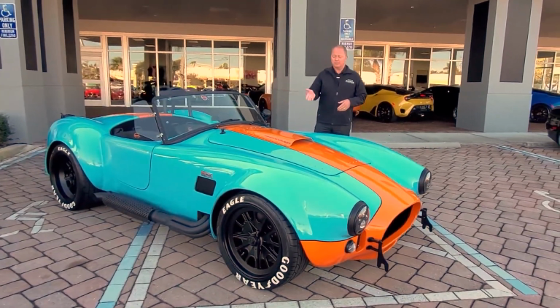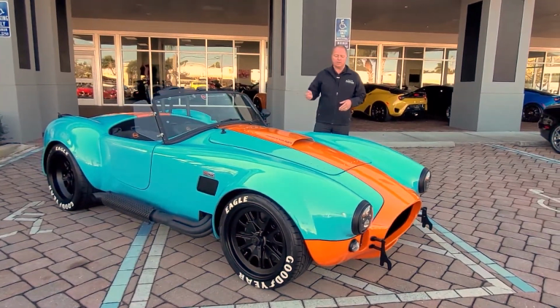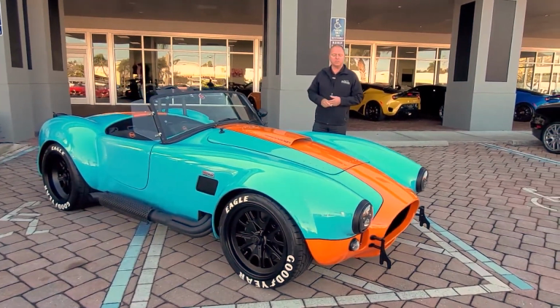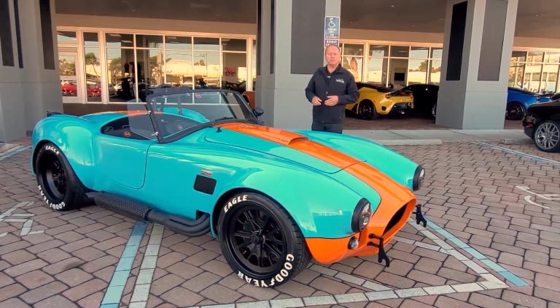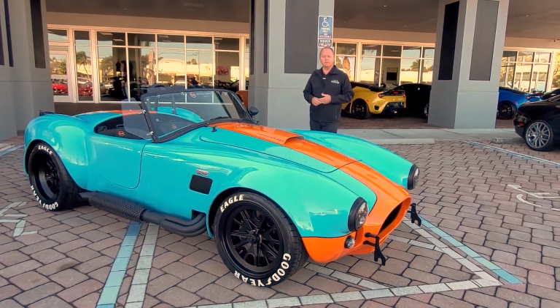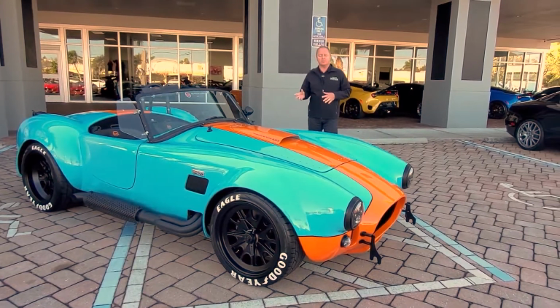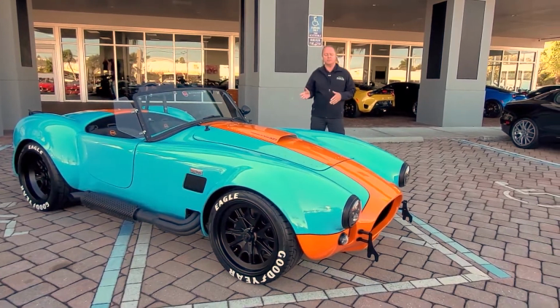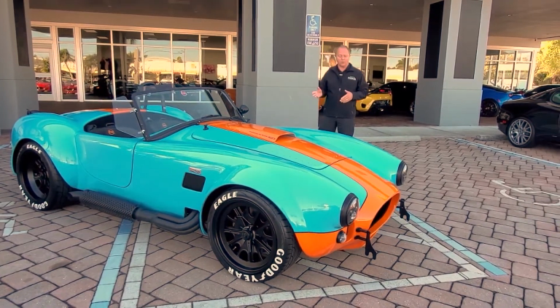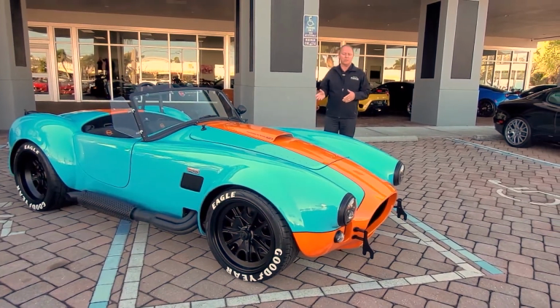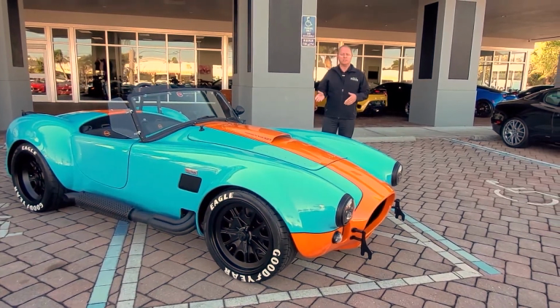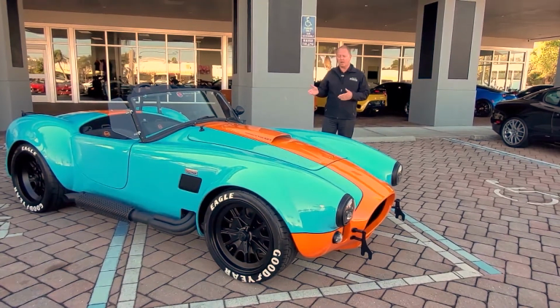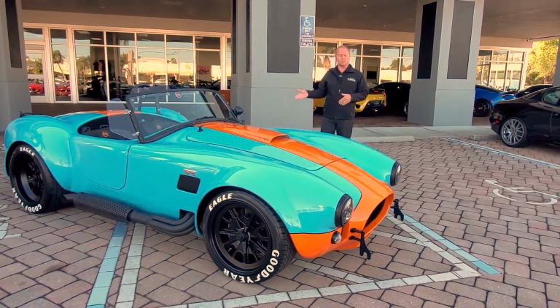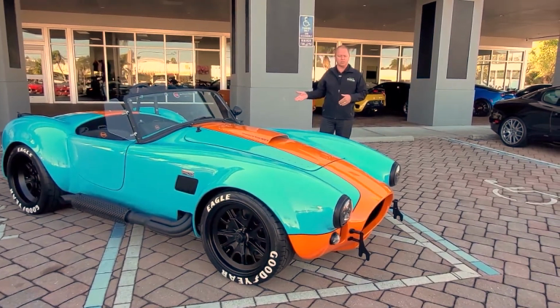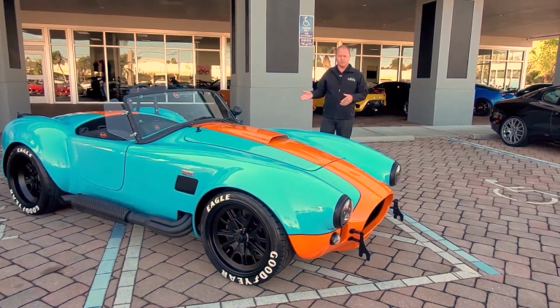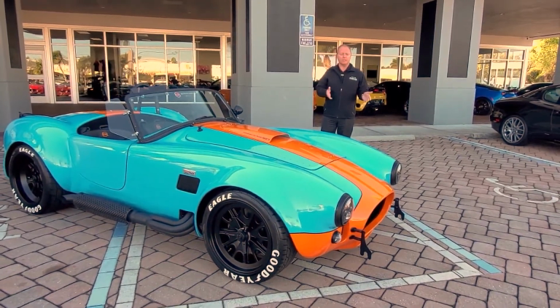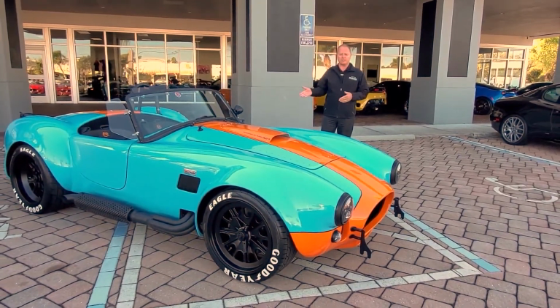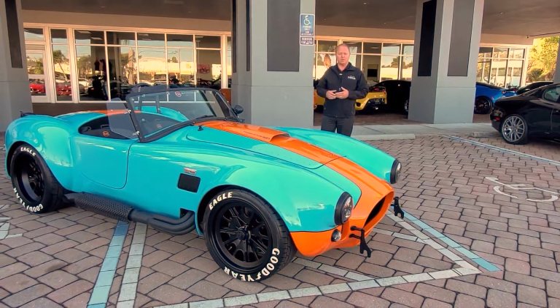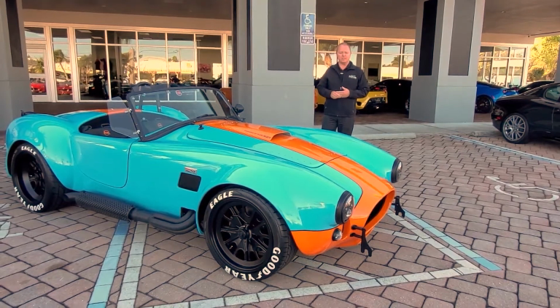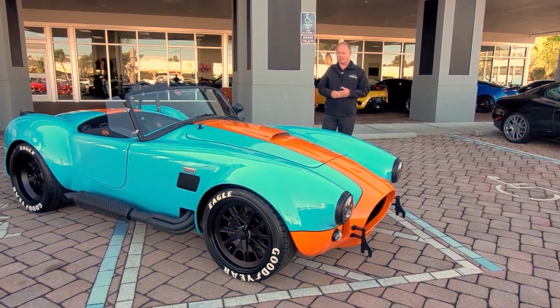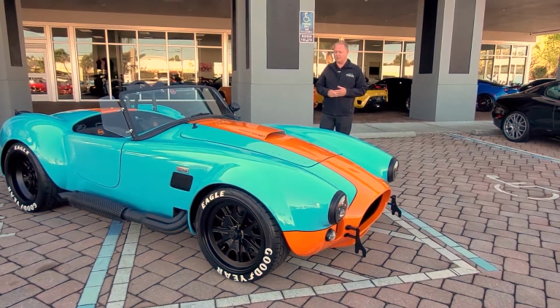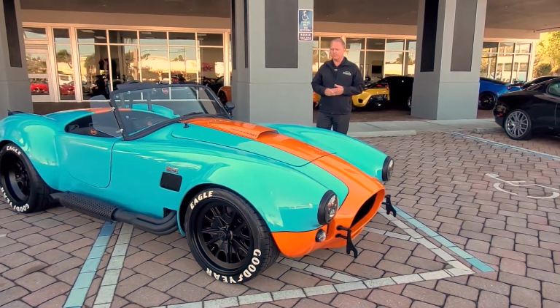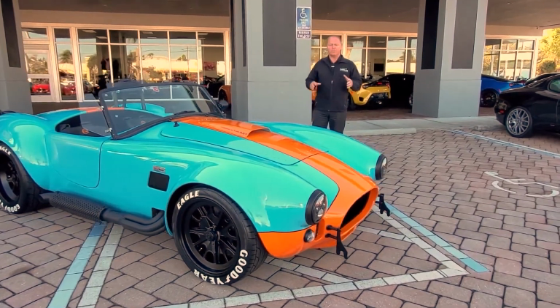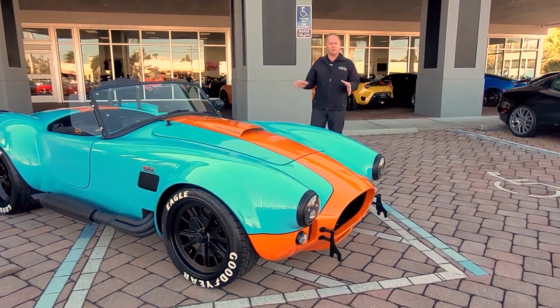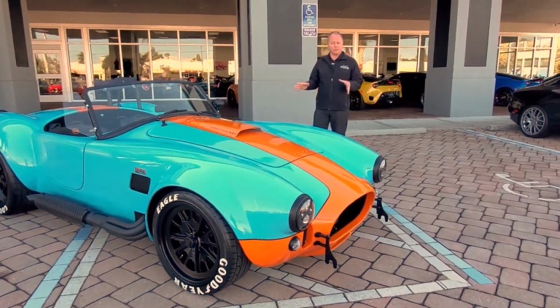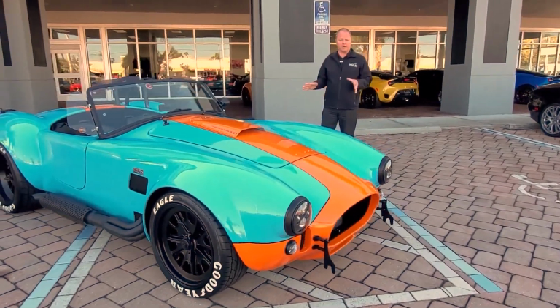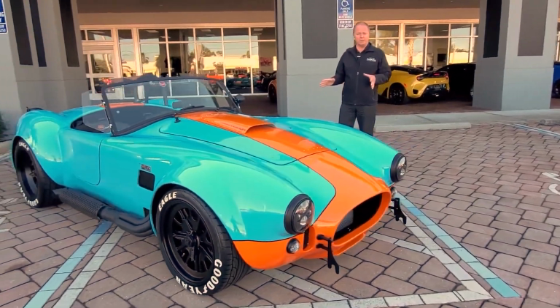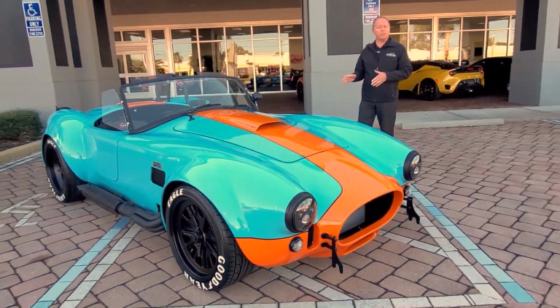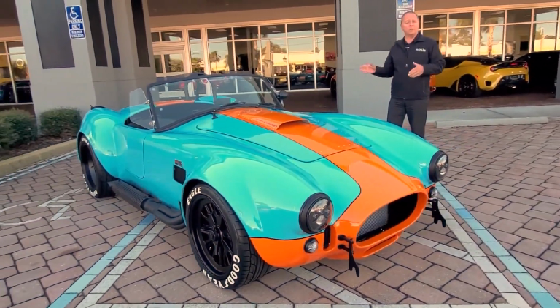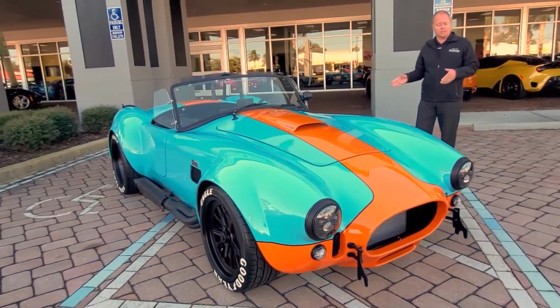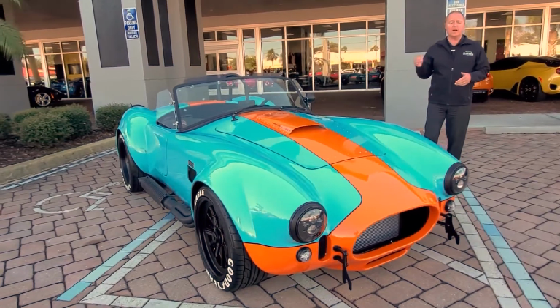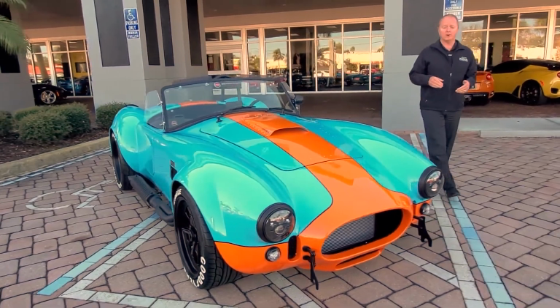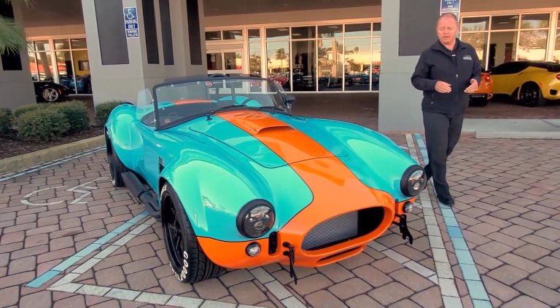This vehicle is to mimic the 2006 Ford GT Heritage Series, done in the exact same colors that they had for that vehicle, with a lot of little special things that we've done to the car to make it very unique and kind of a first-of-a-kind.